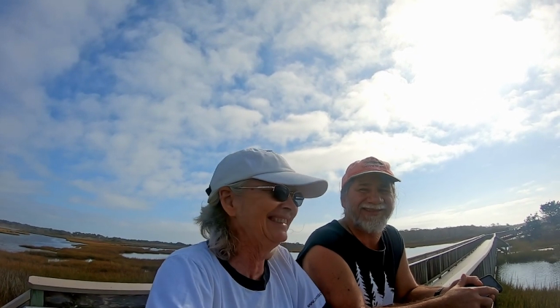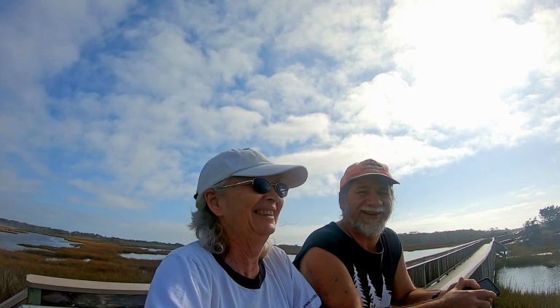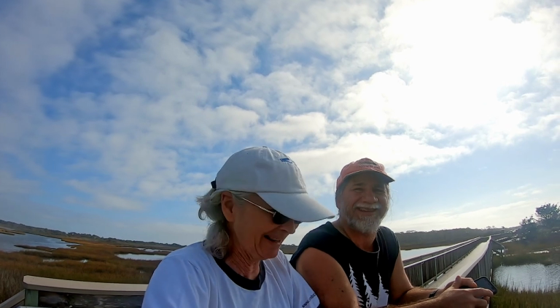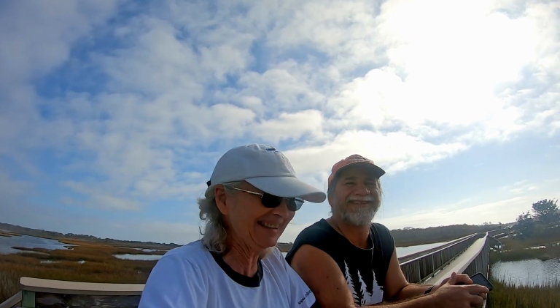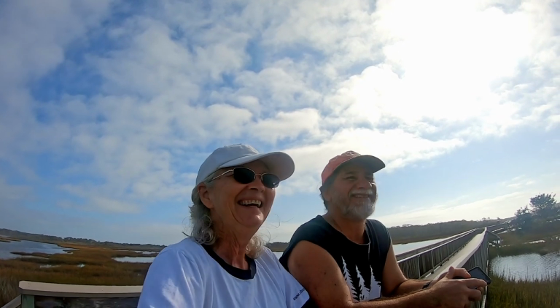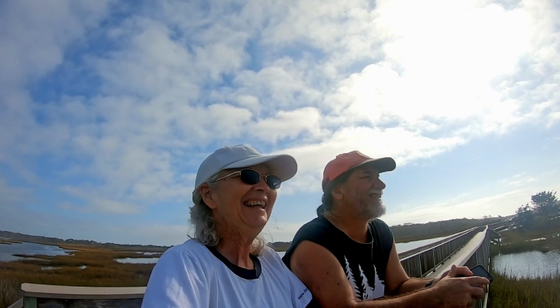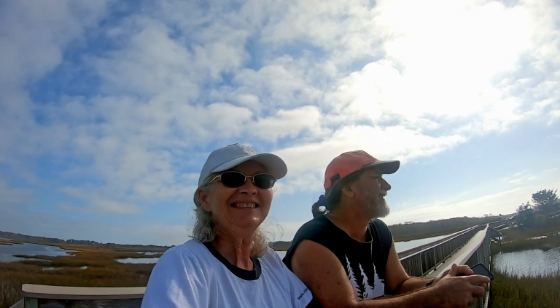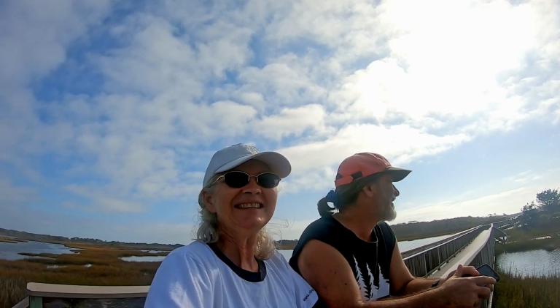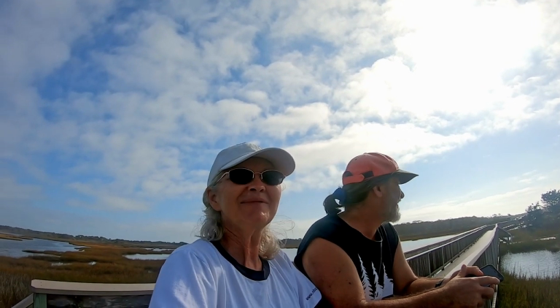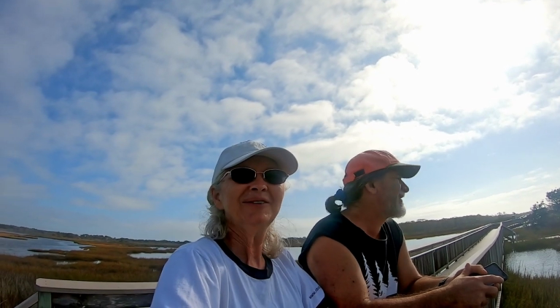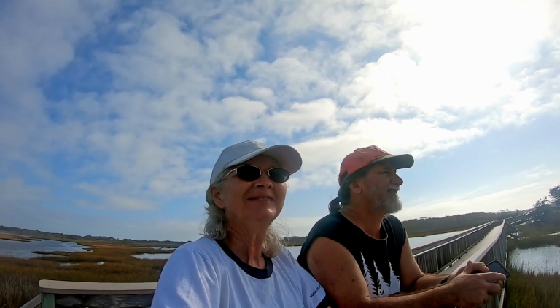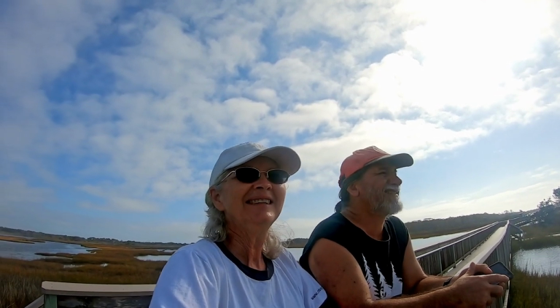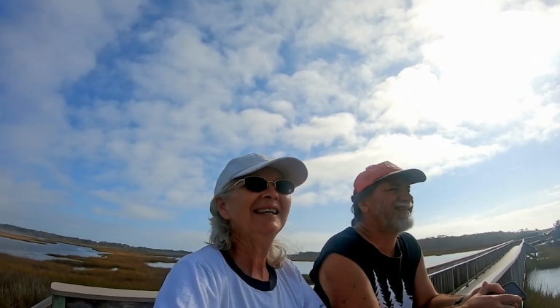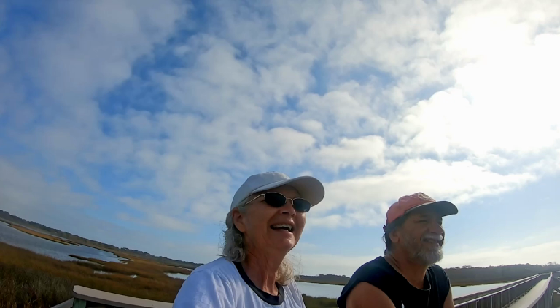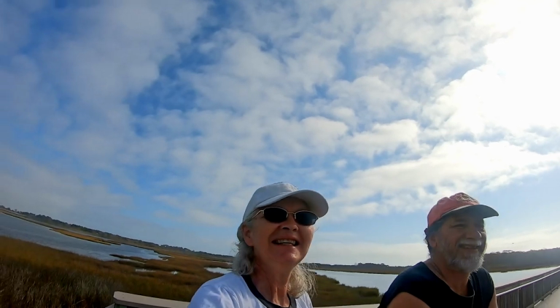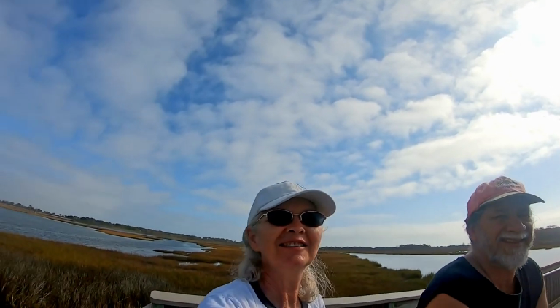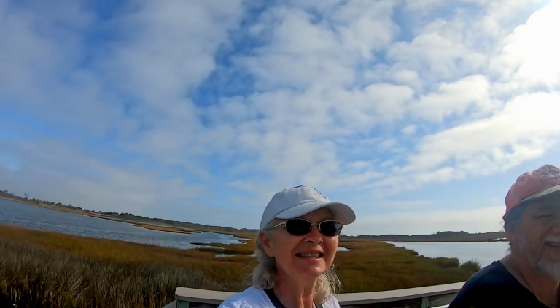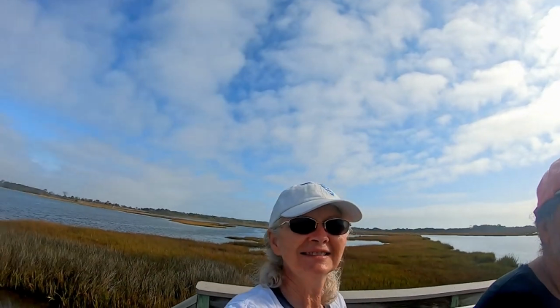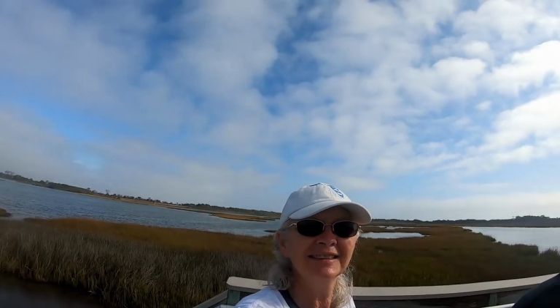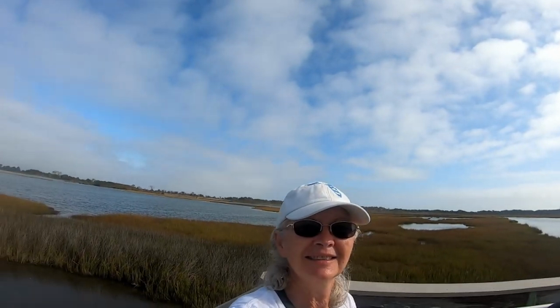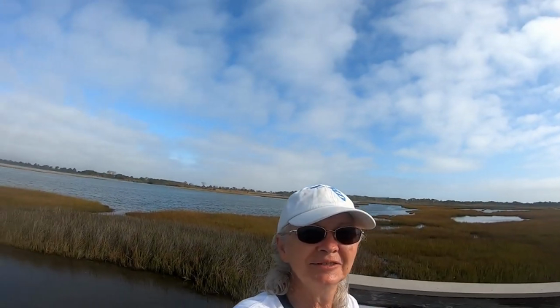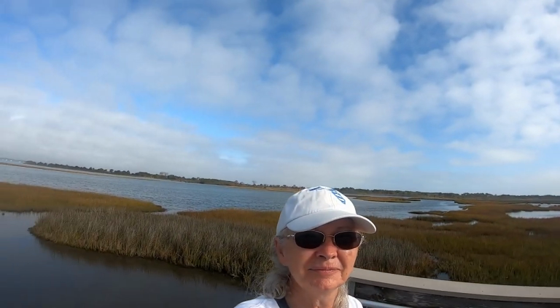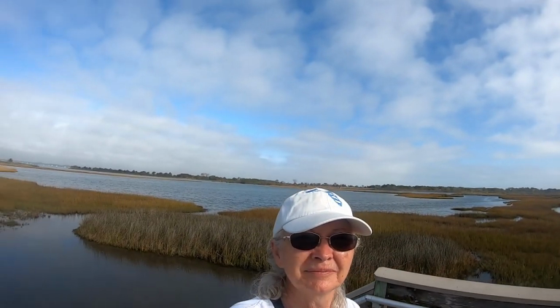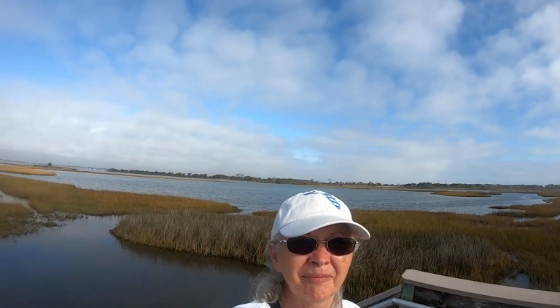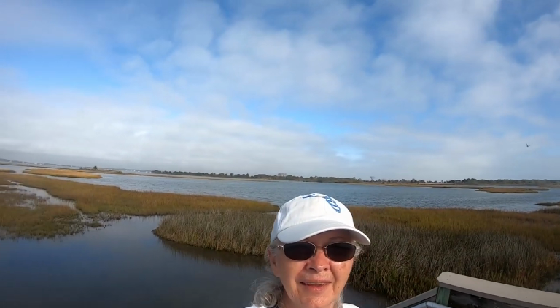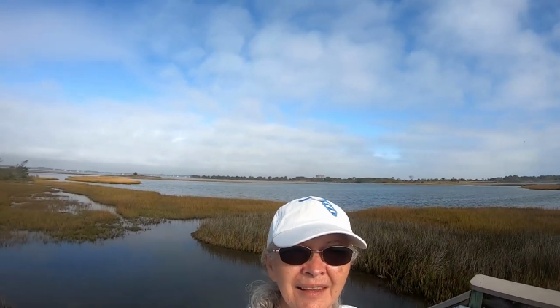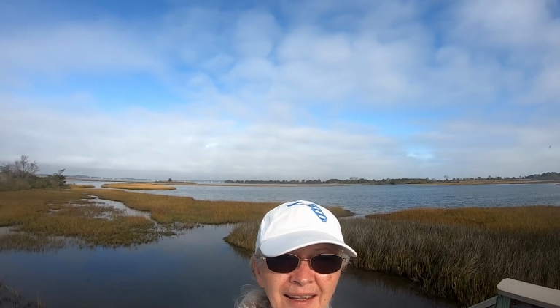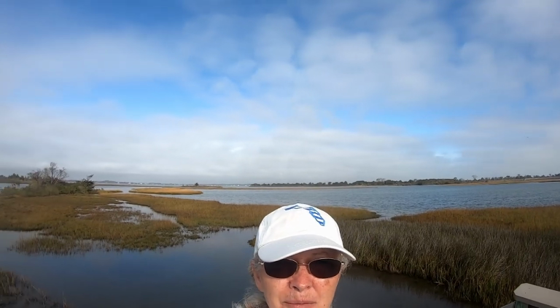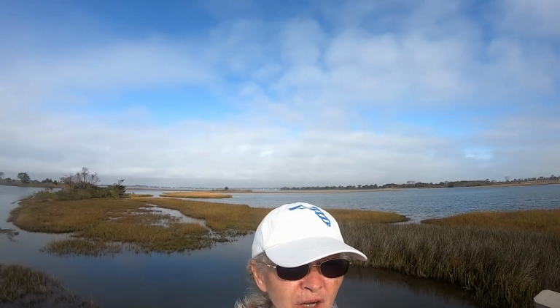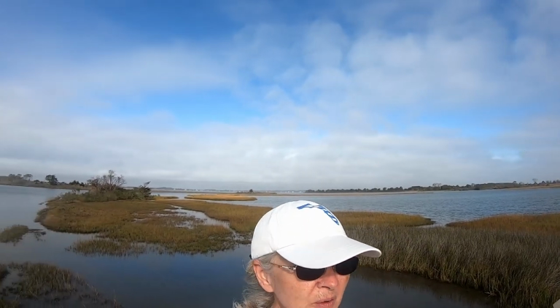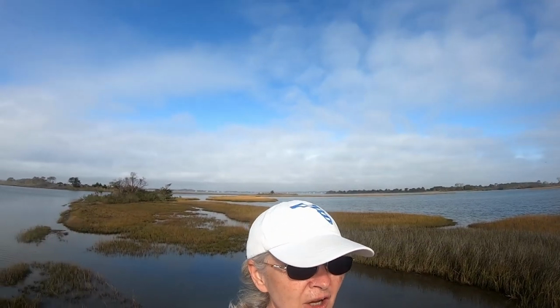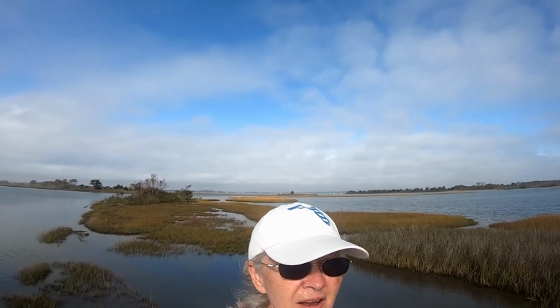We just don't know how to pronounce it, but this is pretty cool. You can kind of see all around us. Hopefully I'm moving the GoPro slow enough.